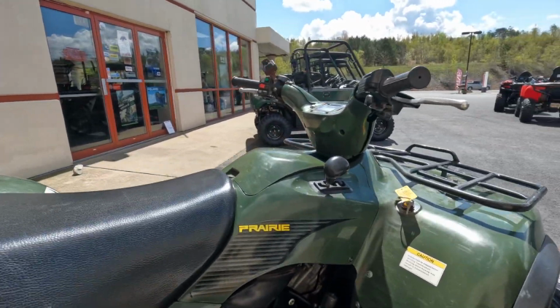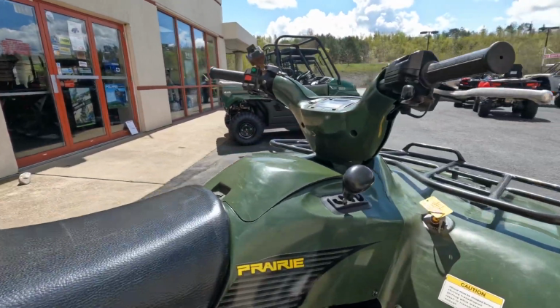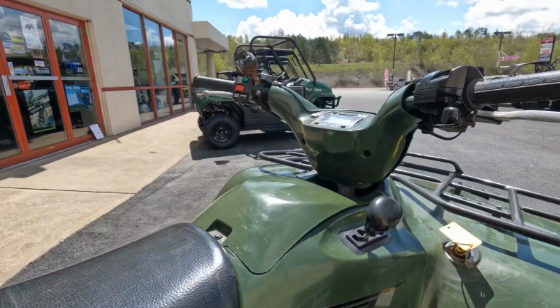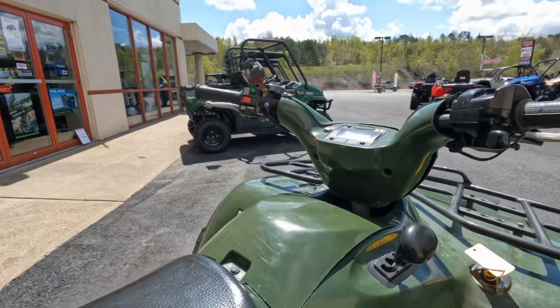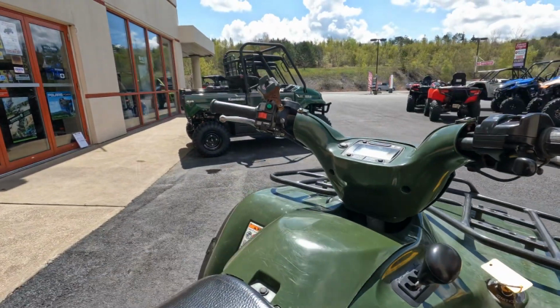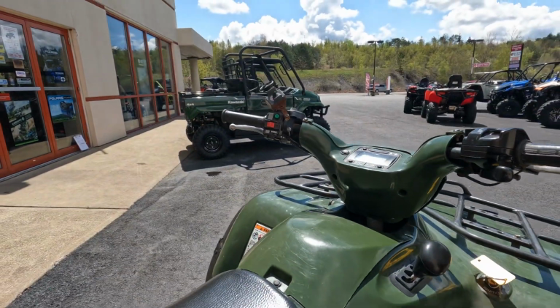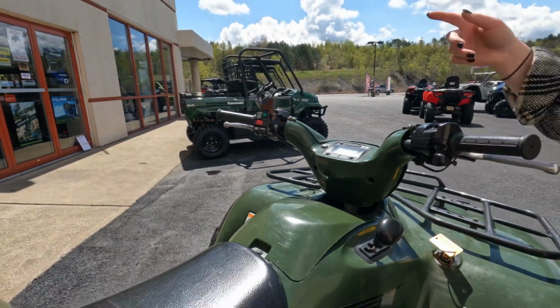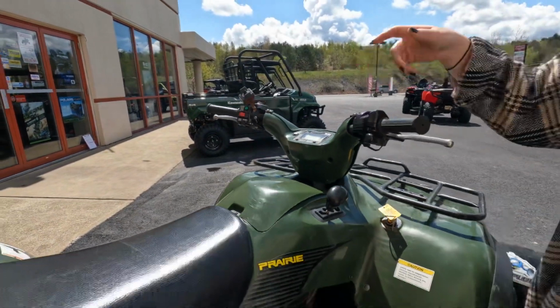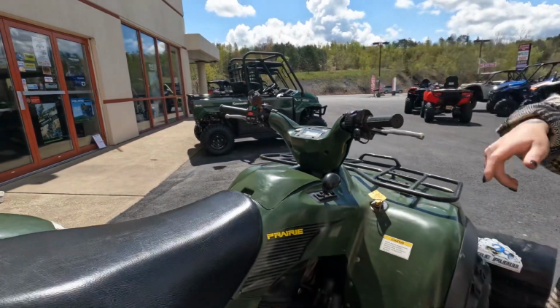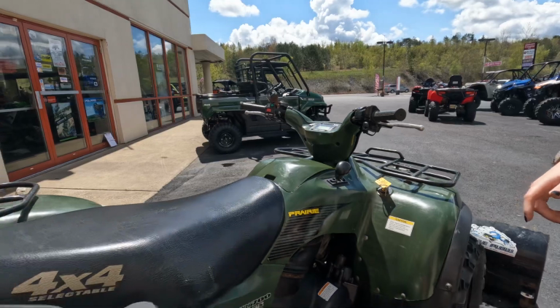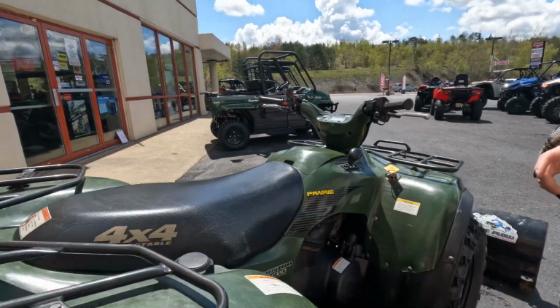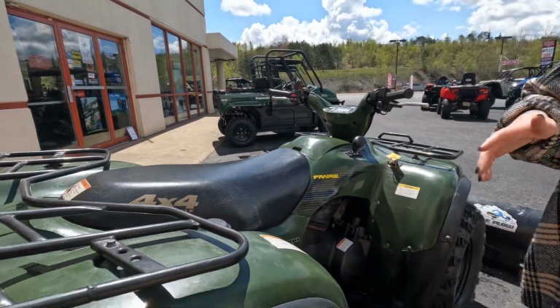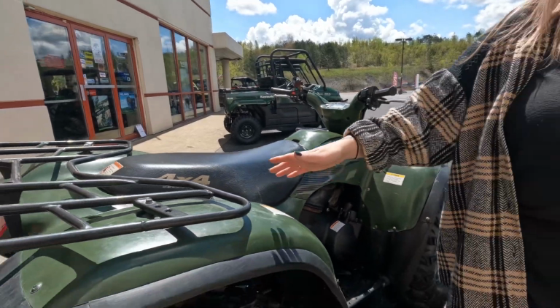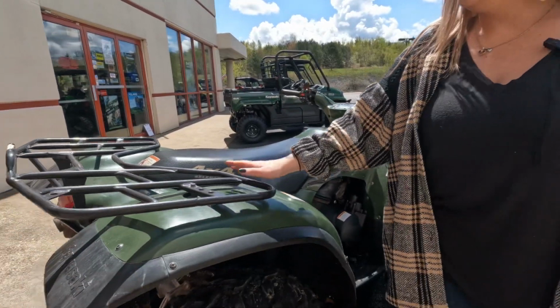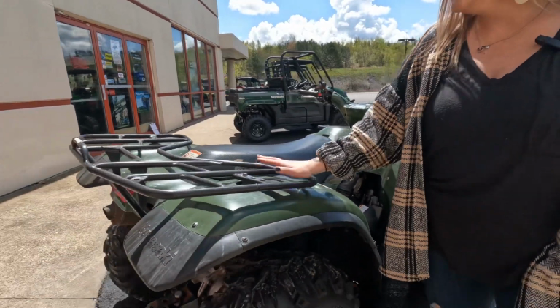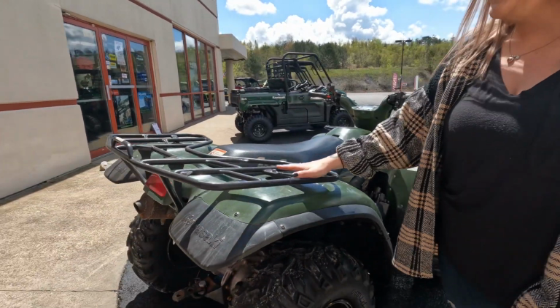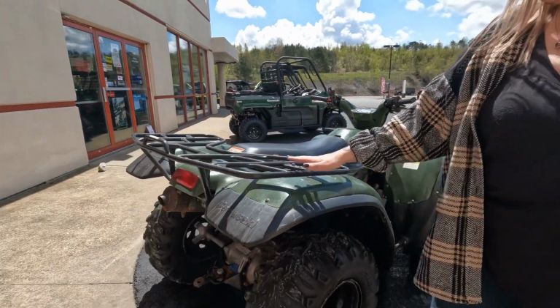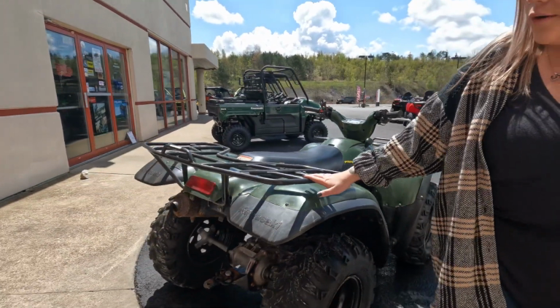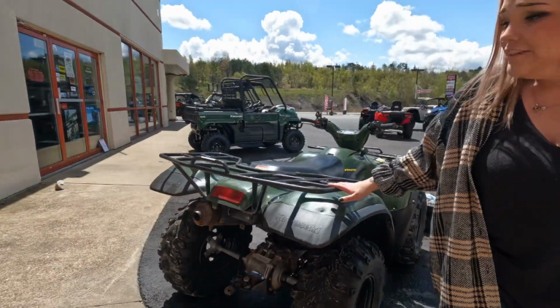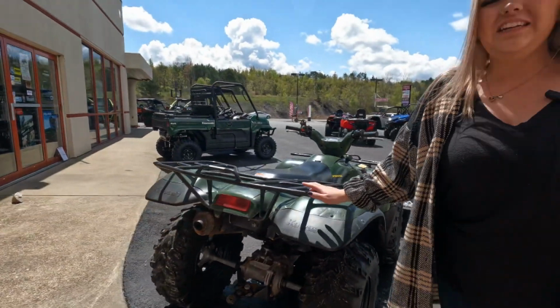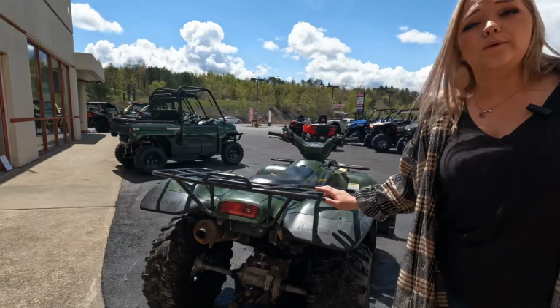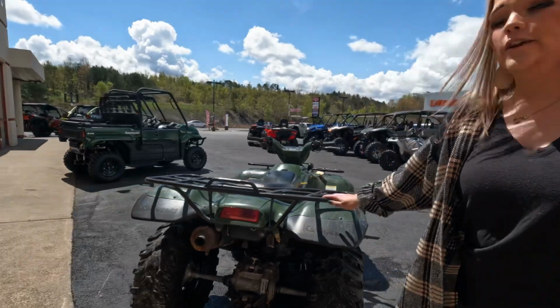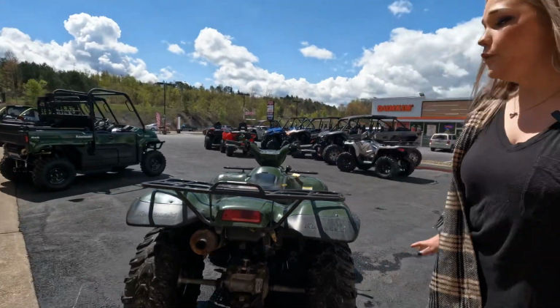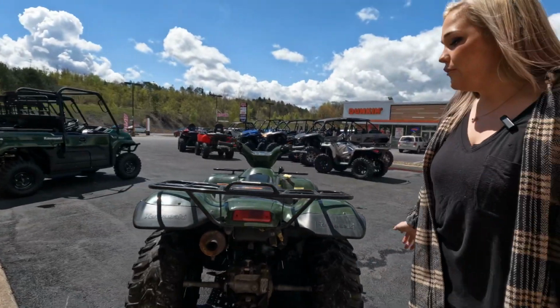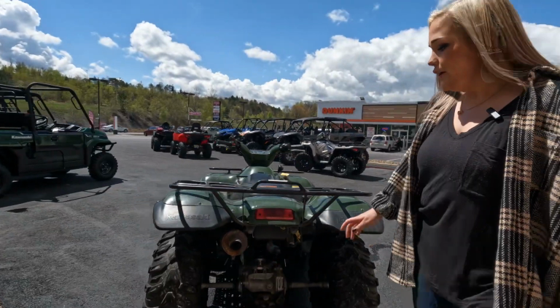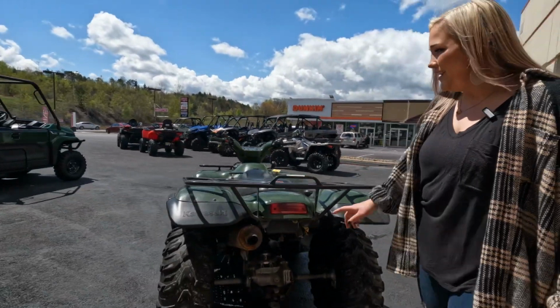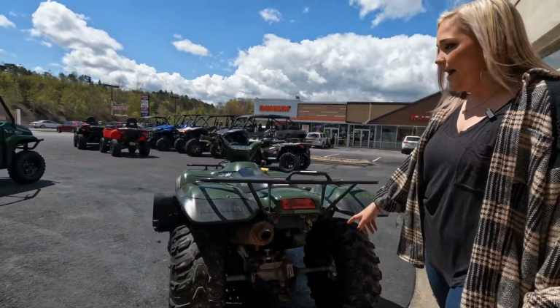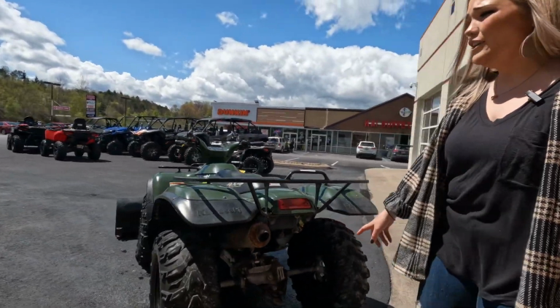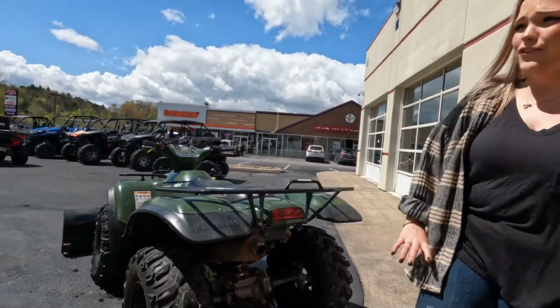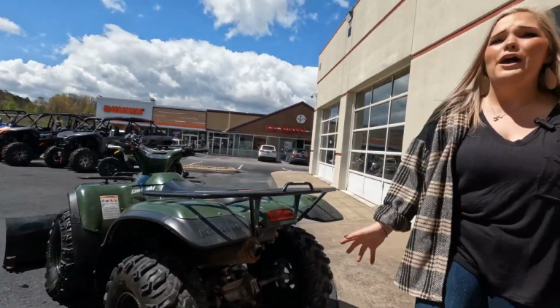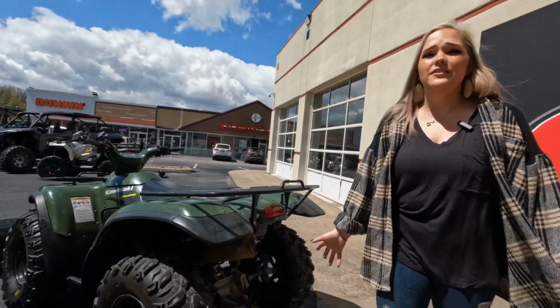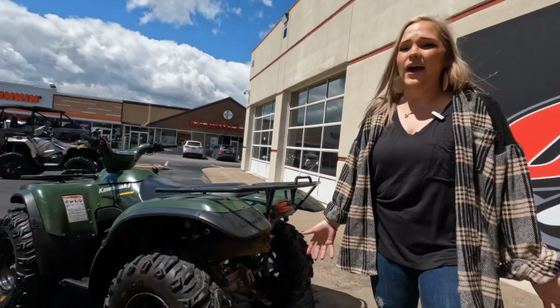This machine is being sold as is. There's your controls for your winch and everything like that, and you also do have this rear rack back here as well. This machine is four-wheel drive, so you can ride around the trails, take it around the house, or use it for just plowing.